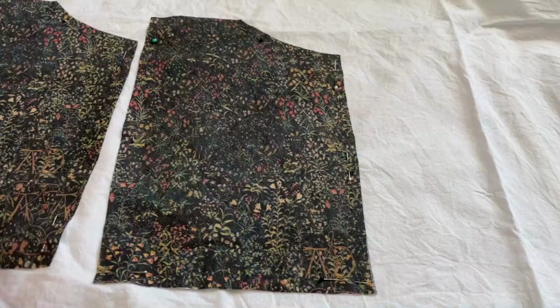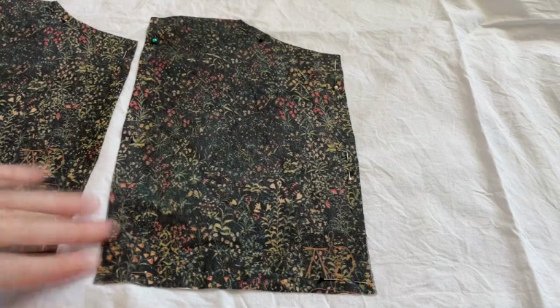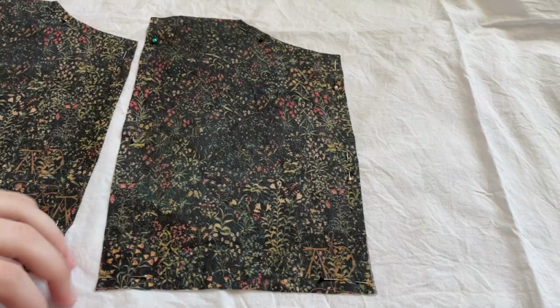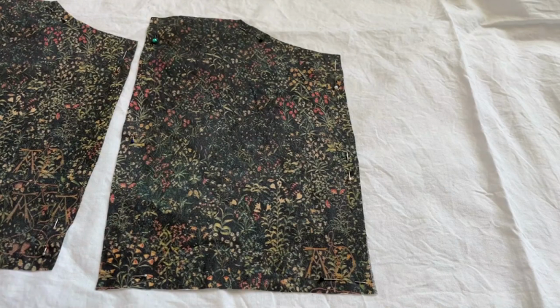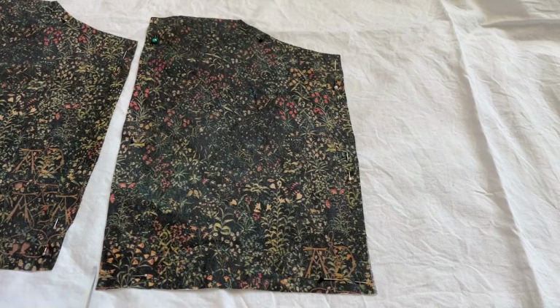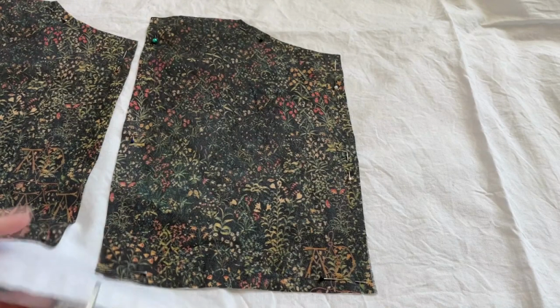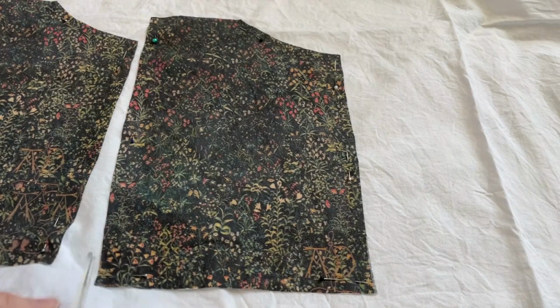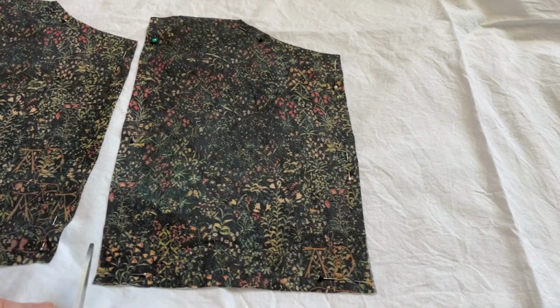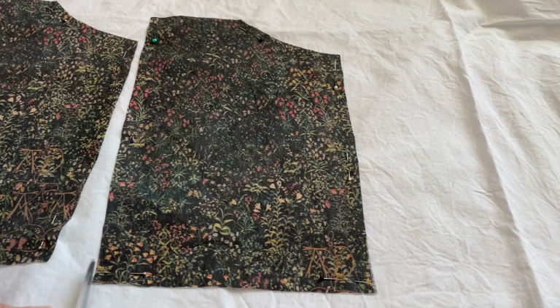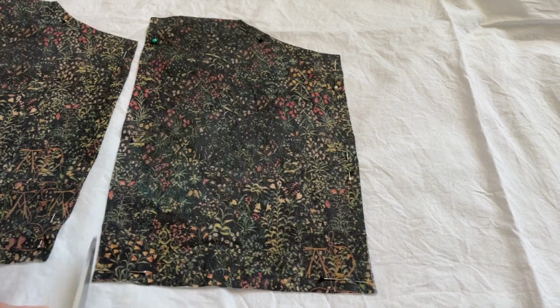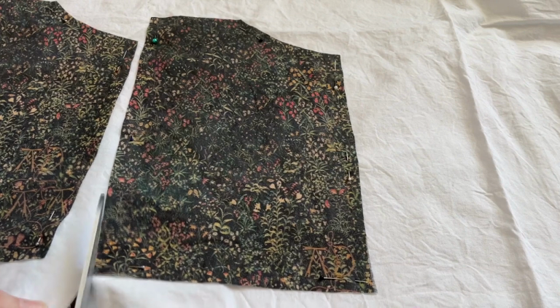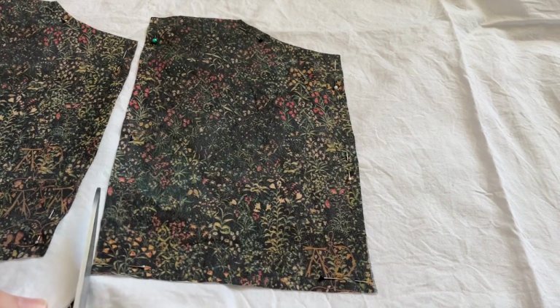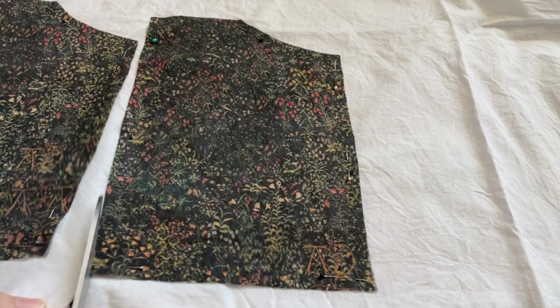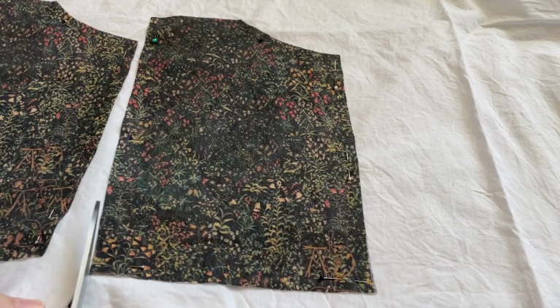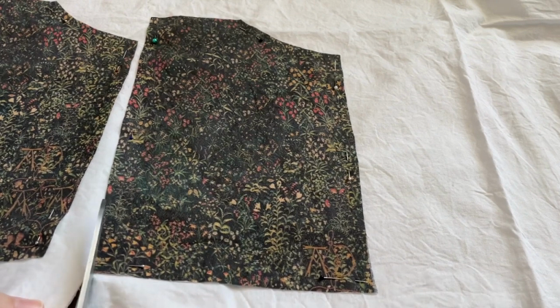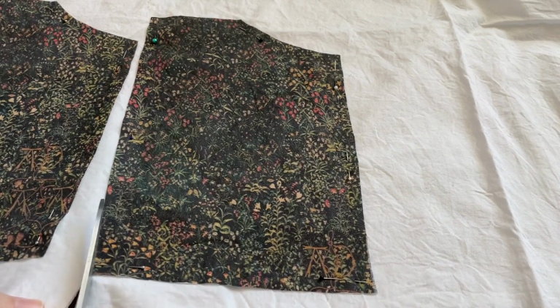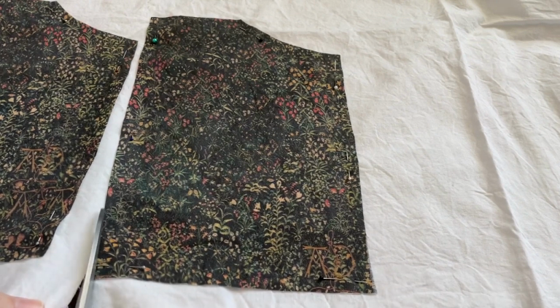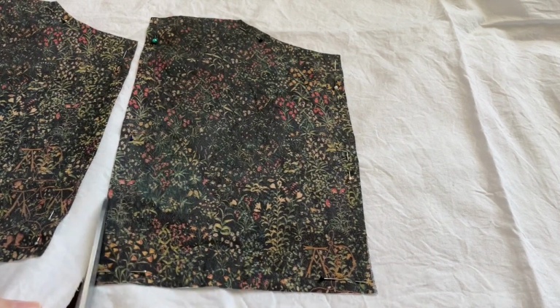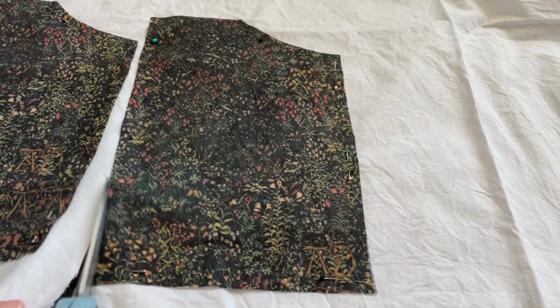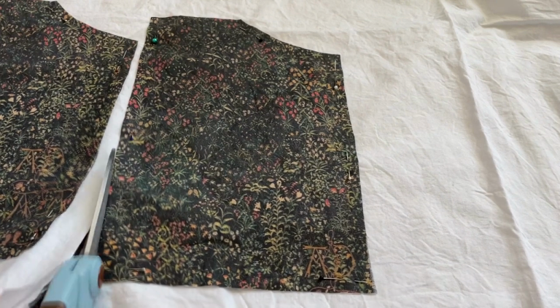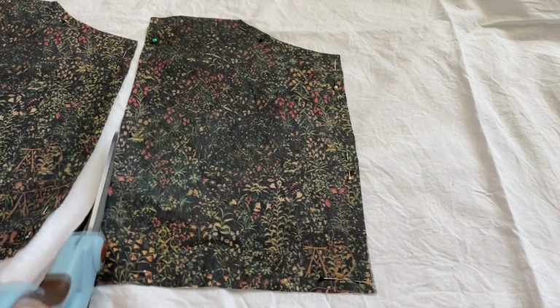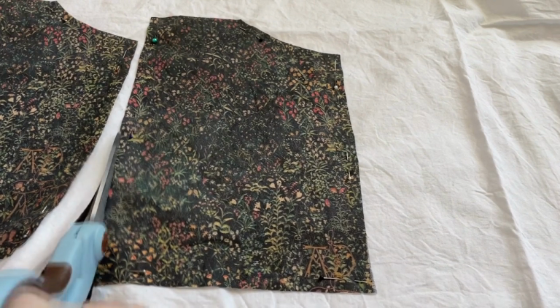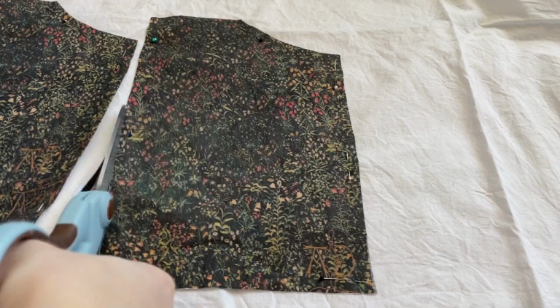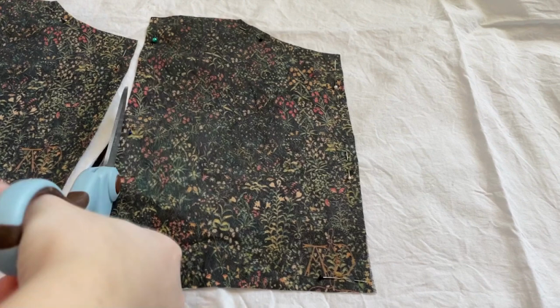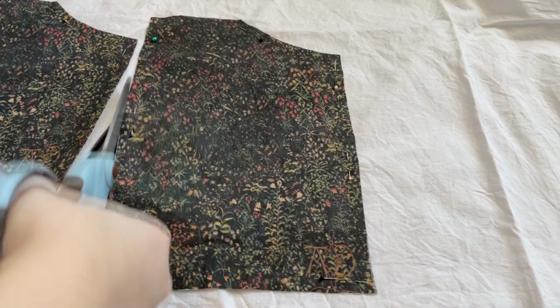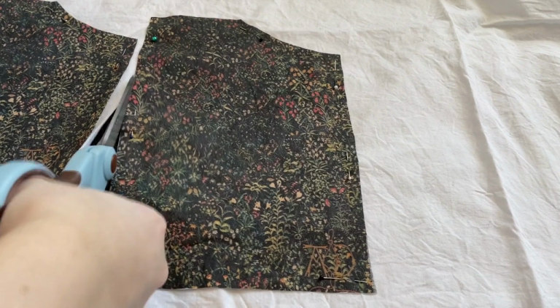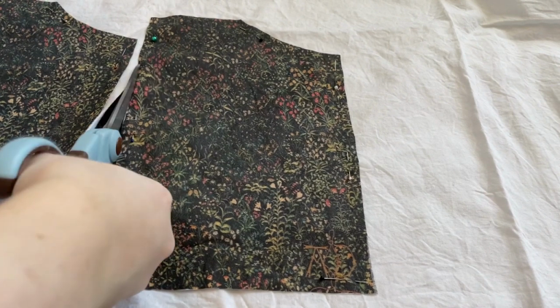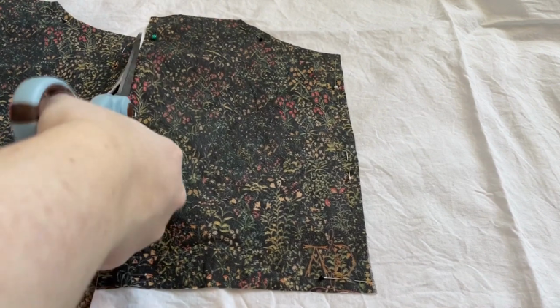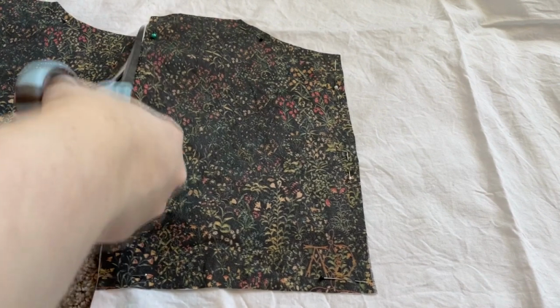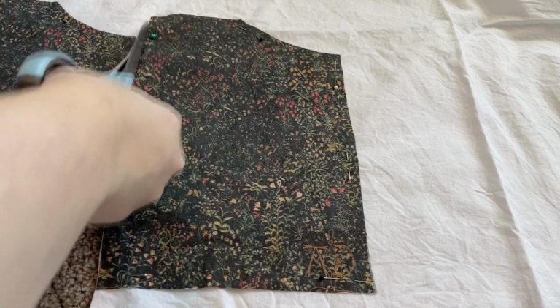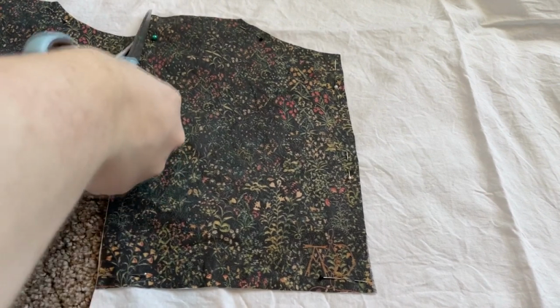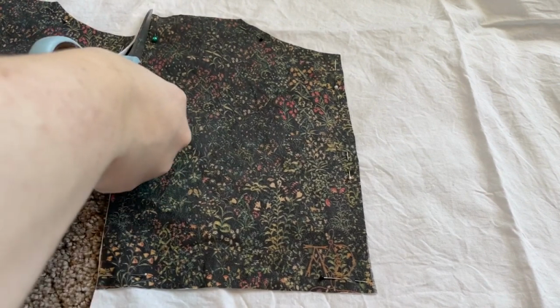Then all those same pieces got cut out of a white lining fabric. The Spoon Flower fabric is a little scratchy — I don't love it — so I used a really soft cotton to line them.